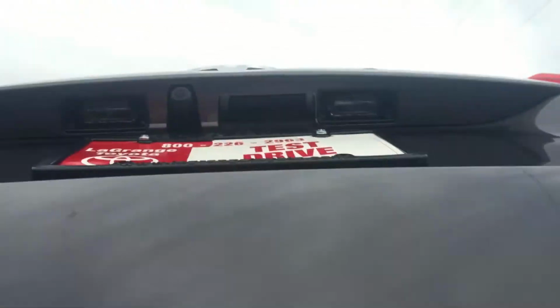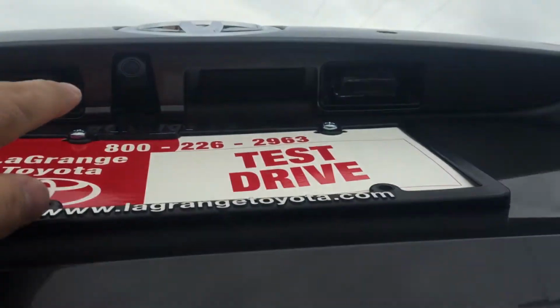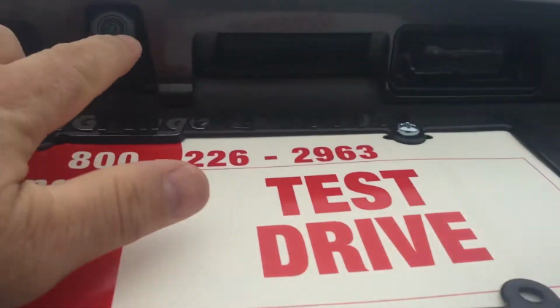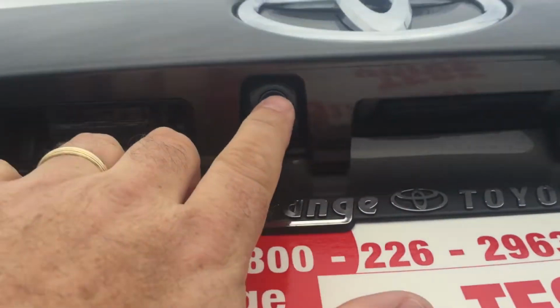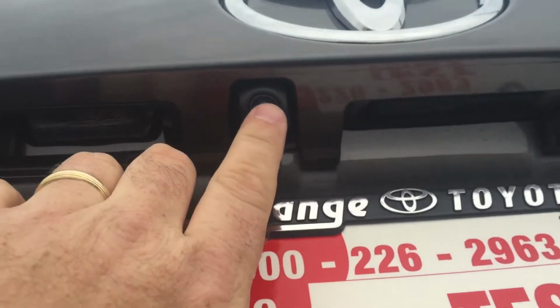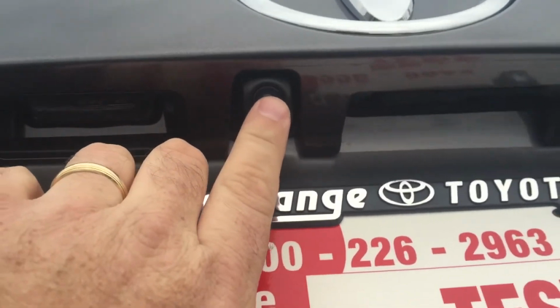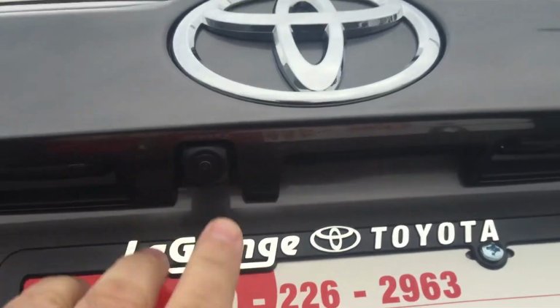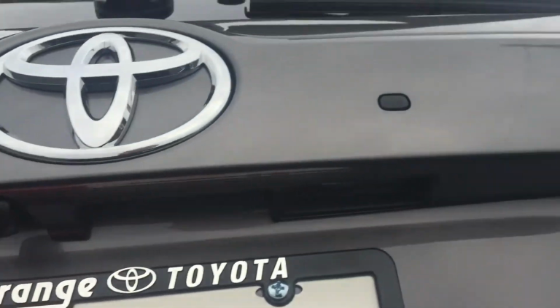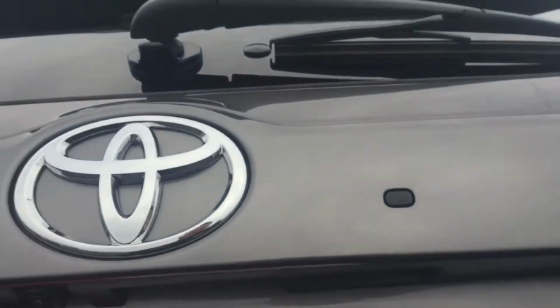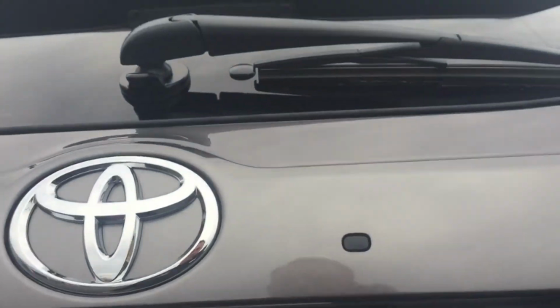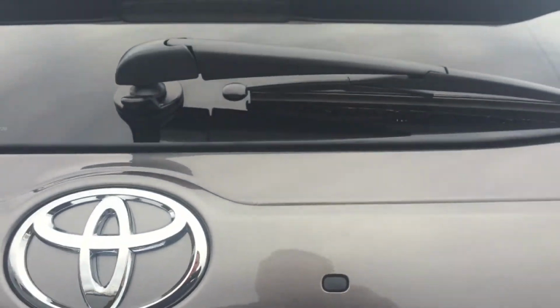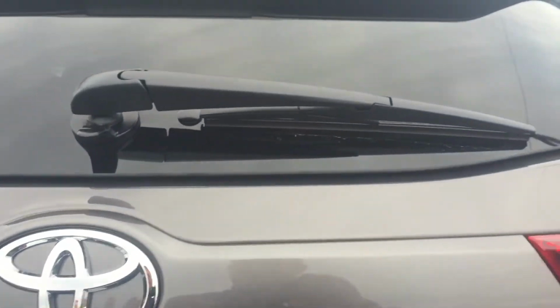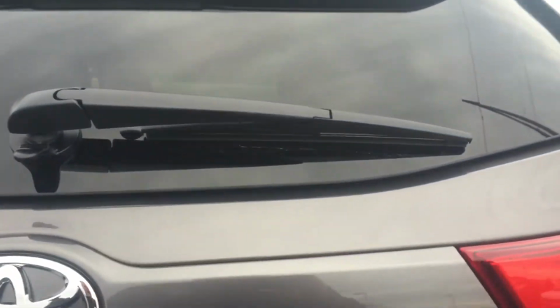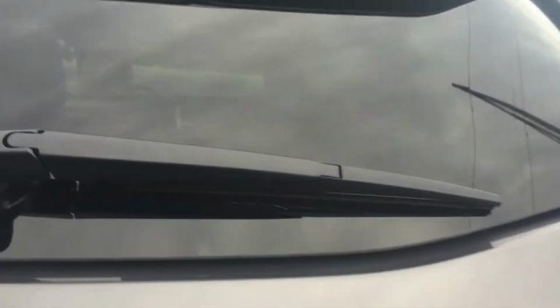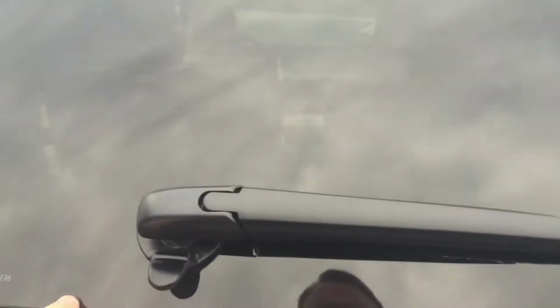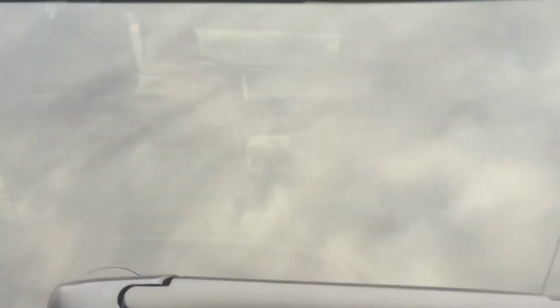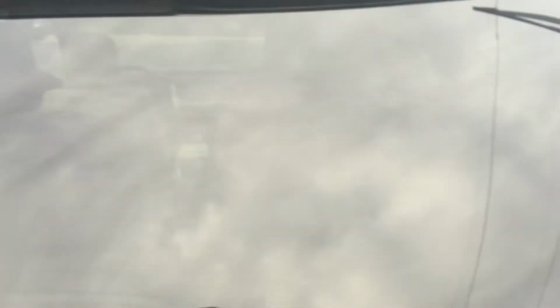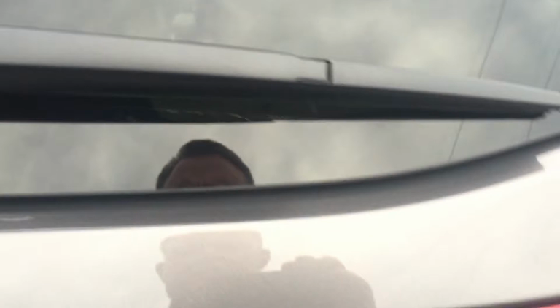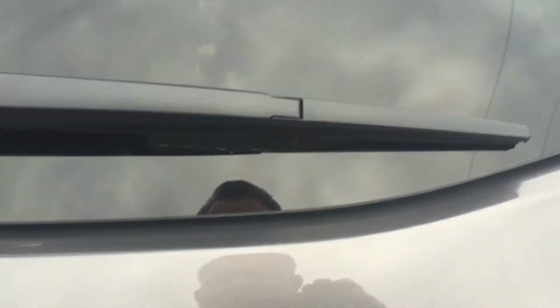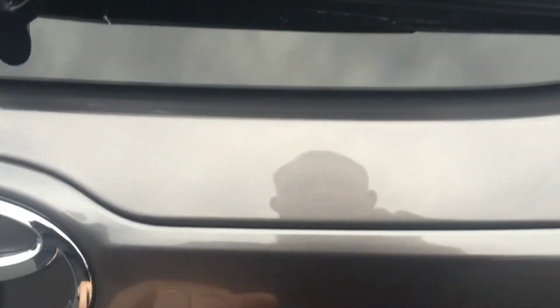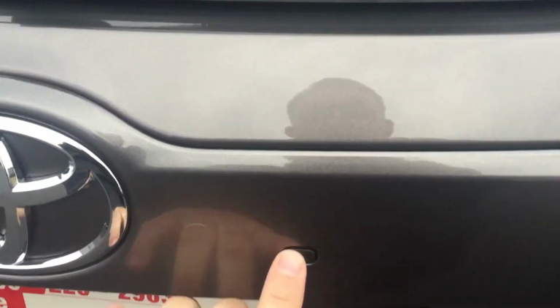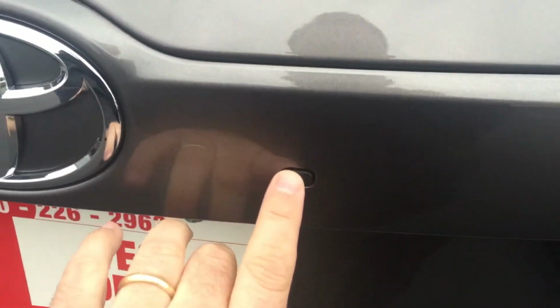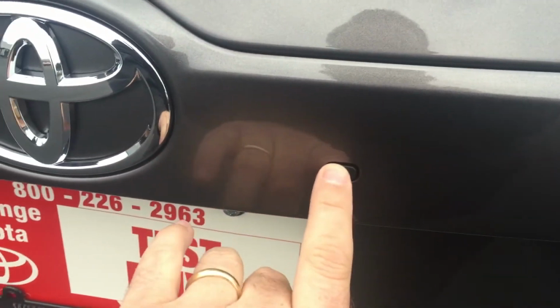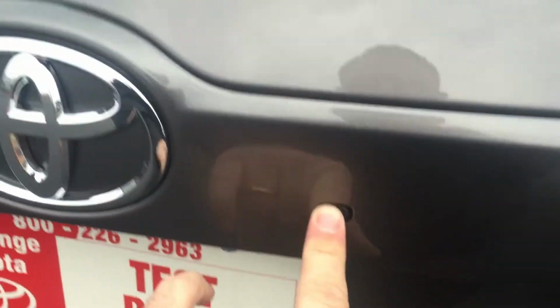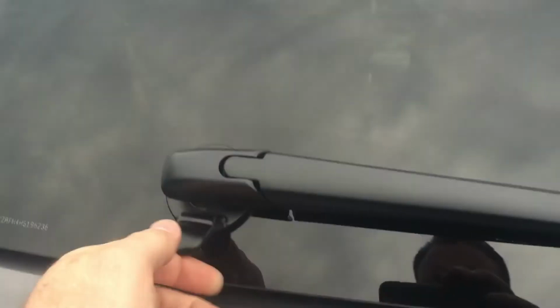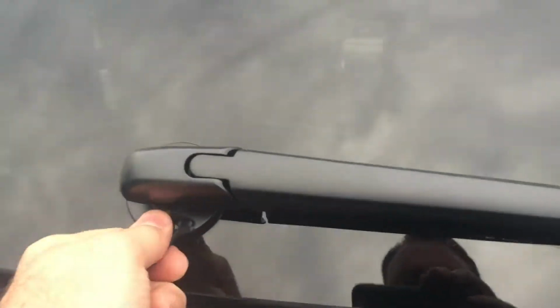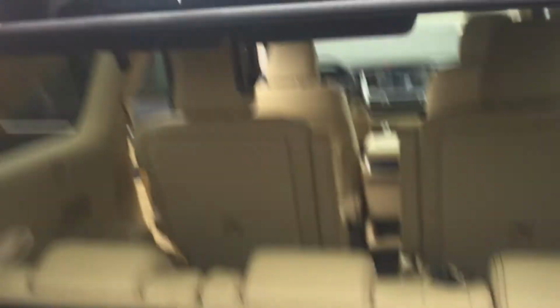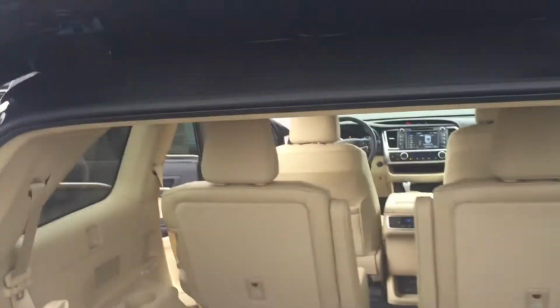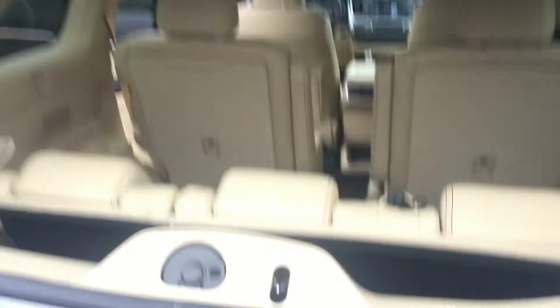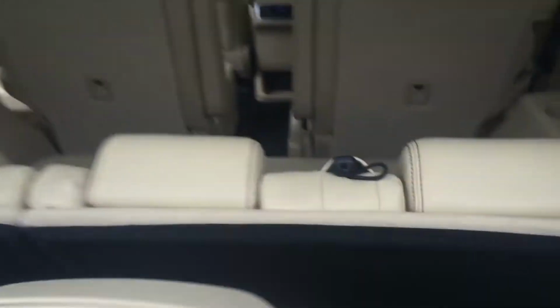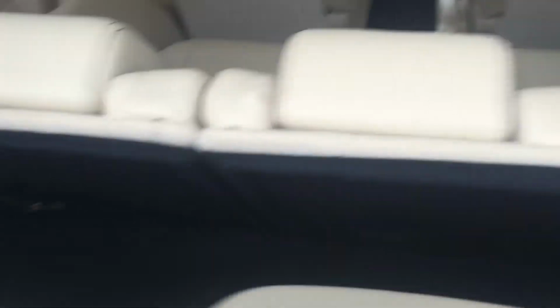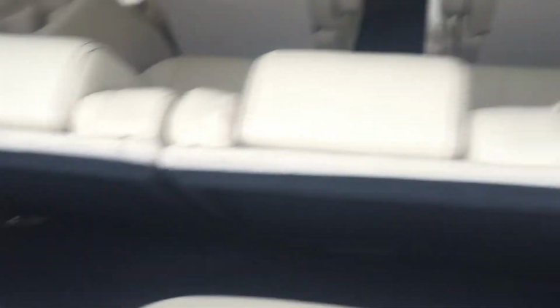You've got your backup camera here, and if you've got luggage in the back and just want to access through the glass, you do have a button here that releases it so you can open it up and access what you need.